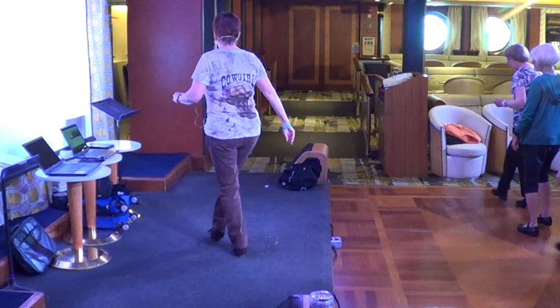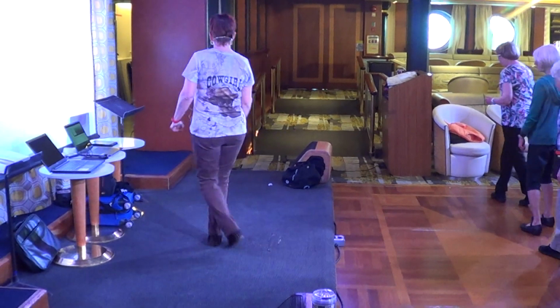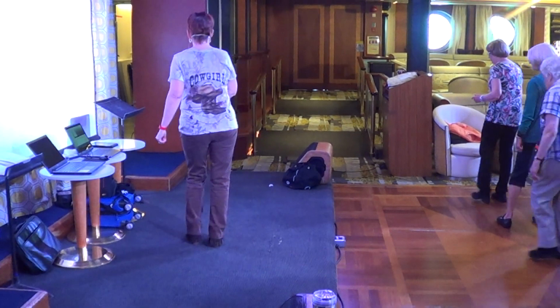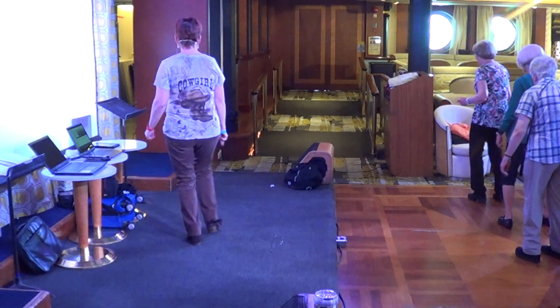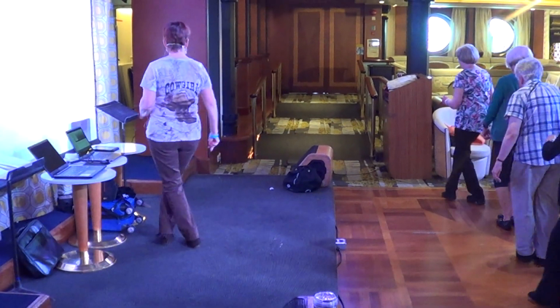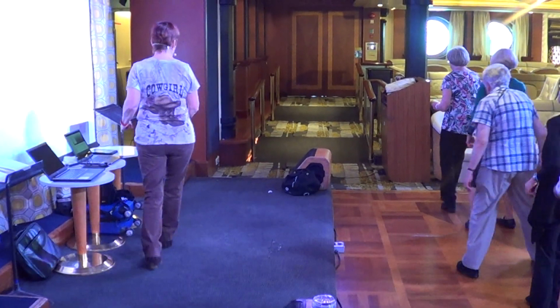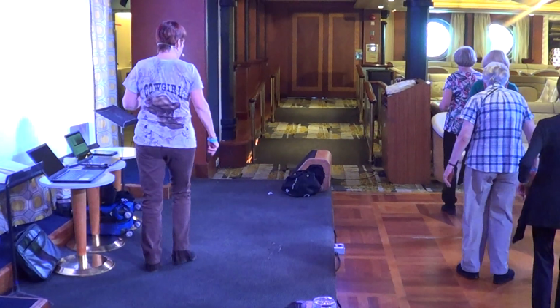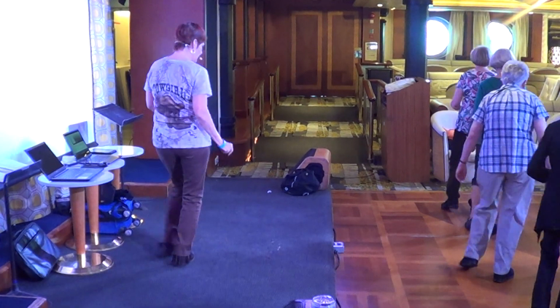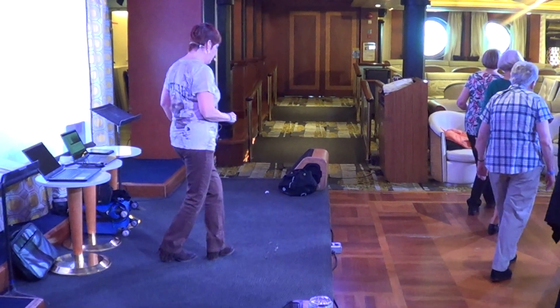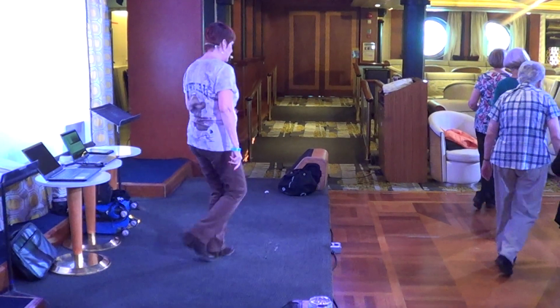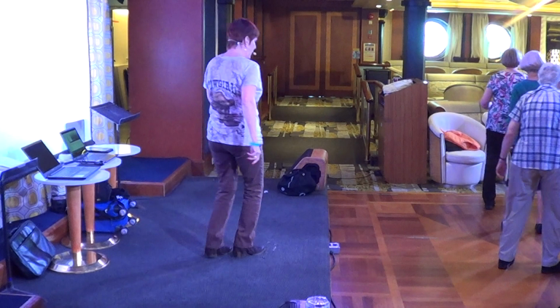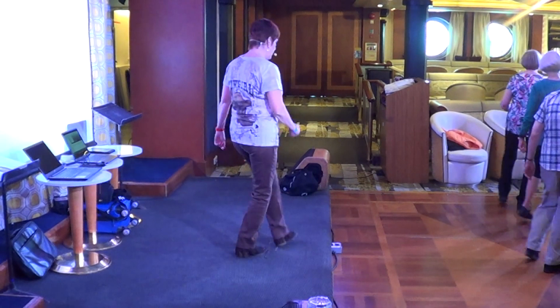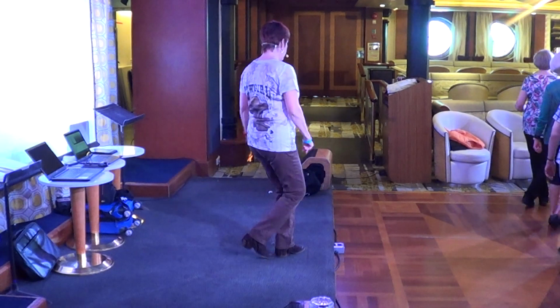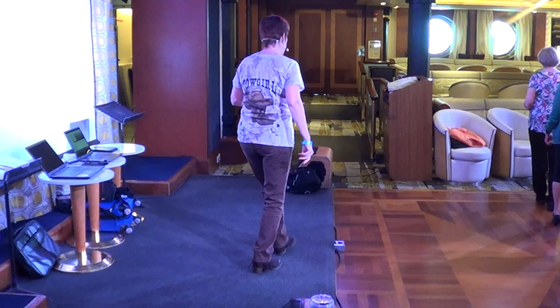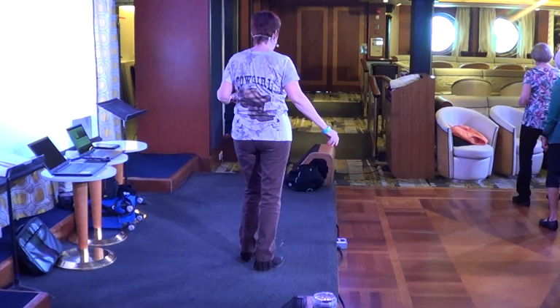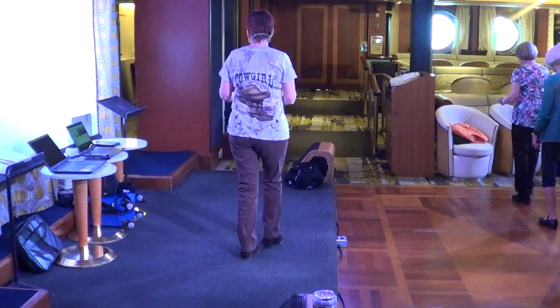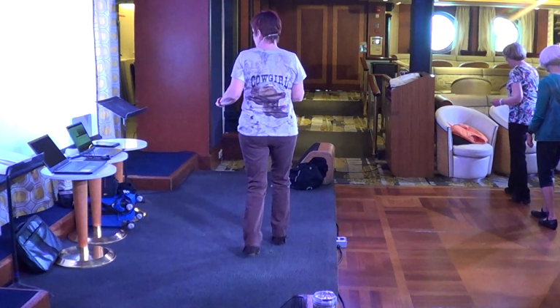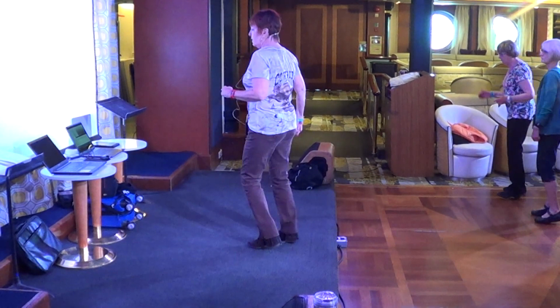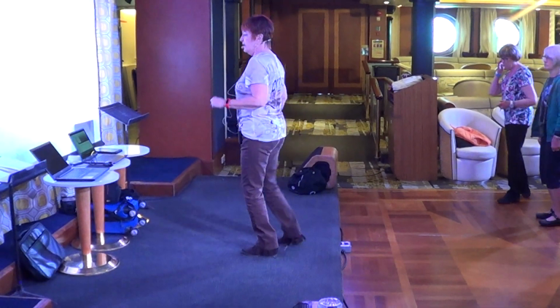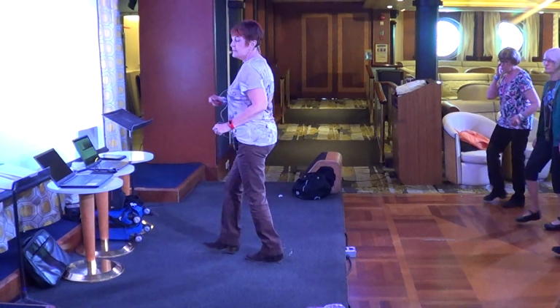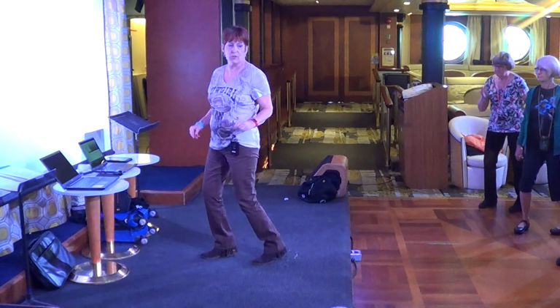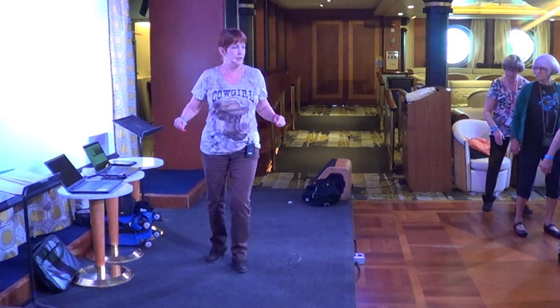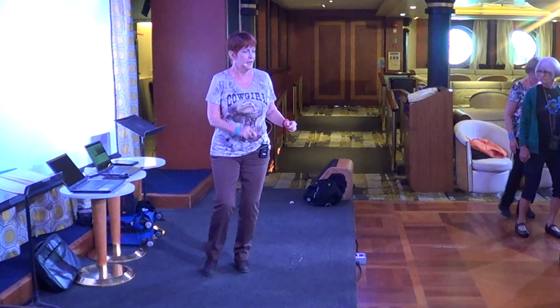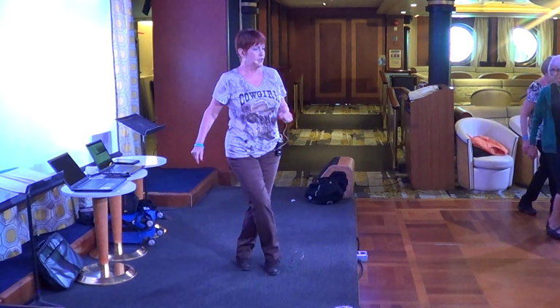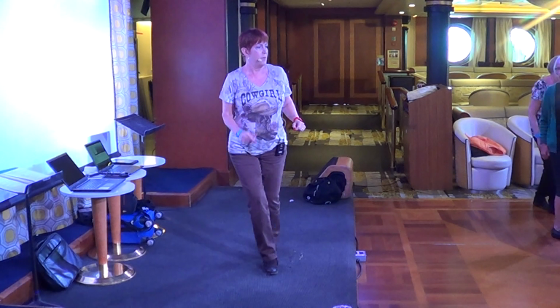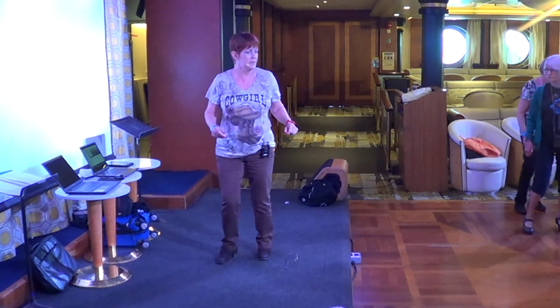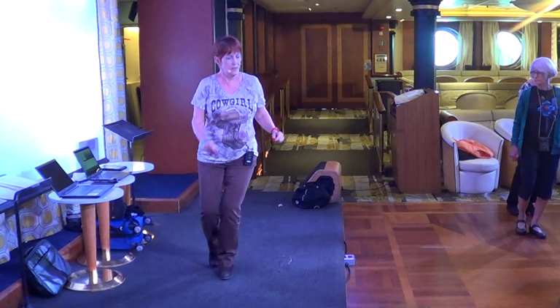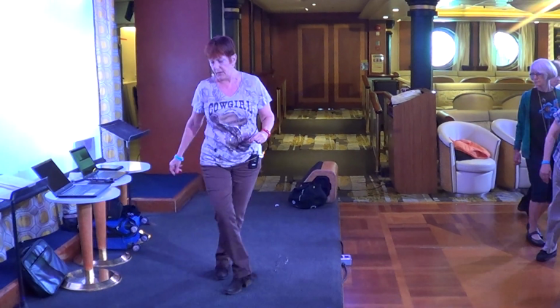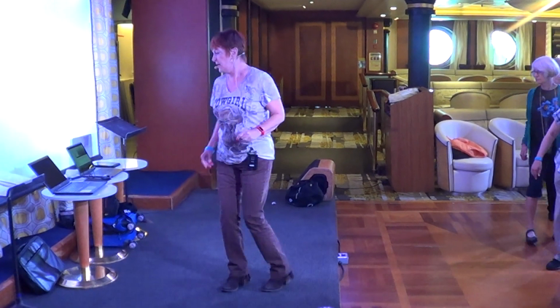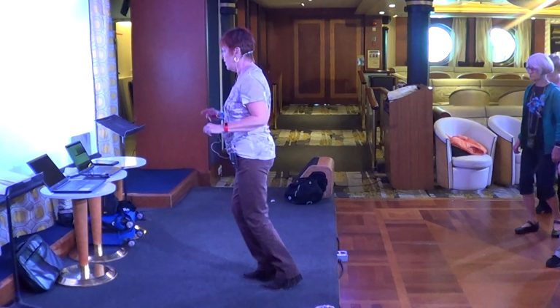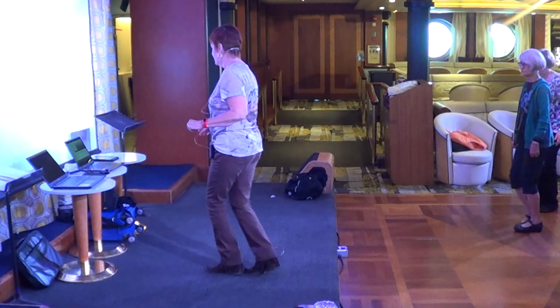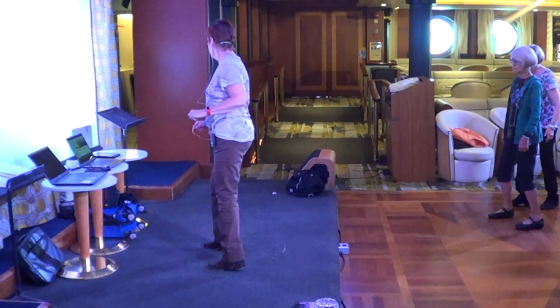Over, side, over, back, back. Over, side, over, back, back. Step, turn. Step, turn. Step, turn. Jazz box, jazz box front, let's go.